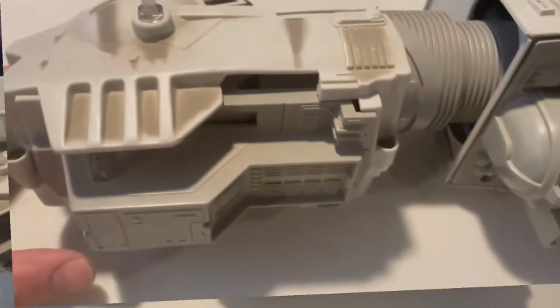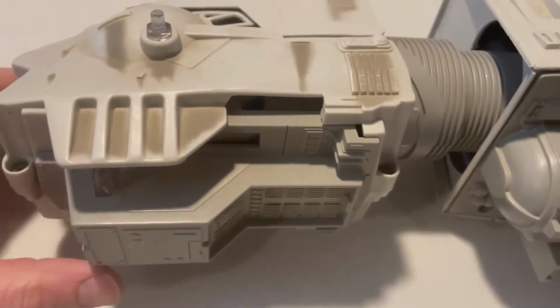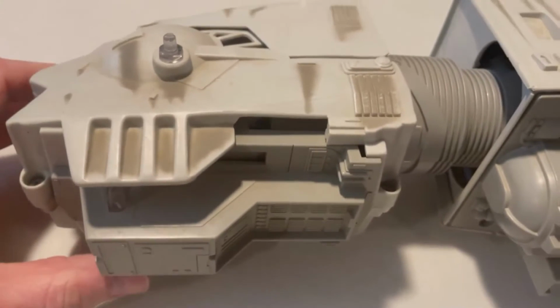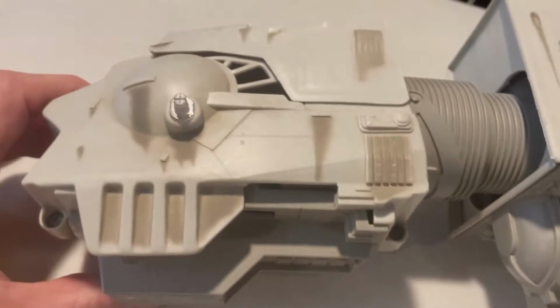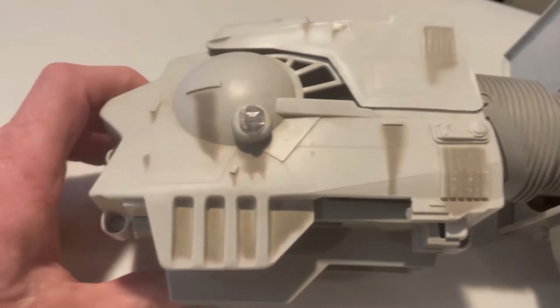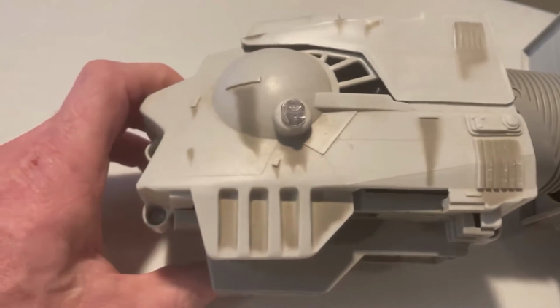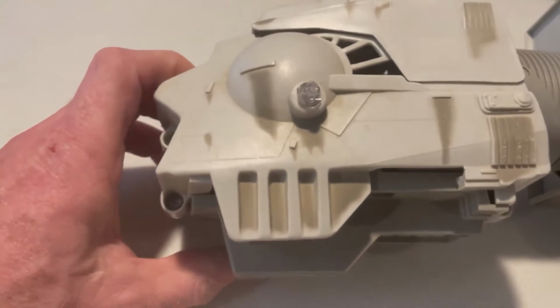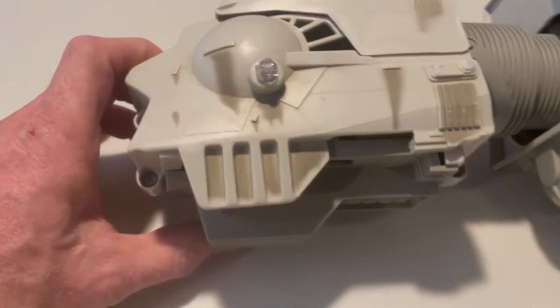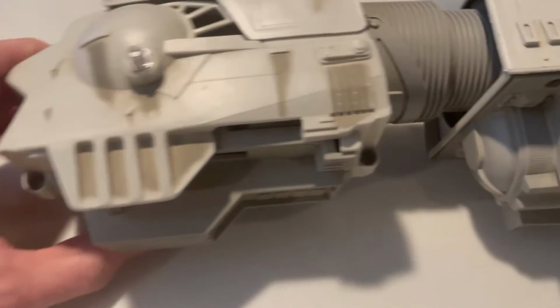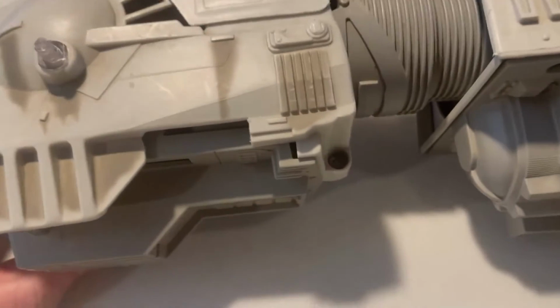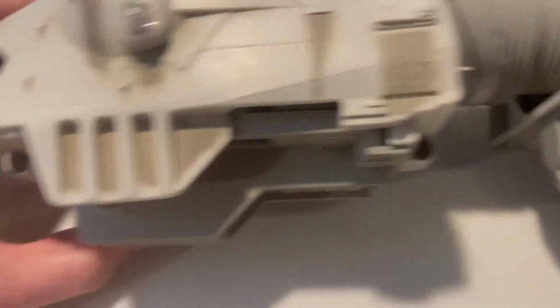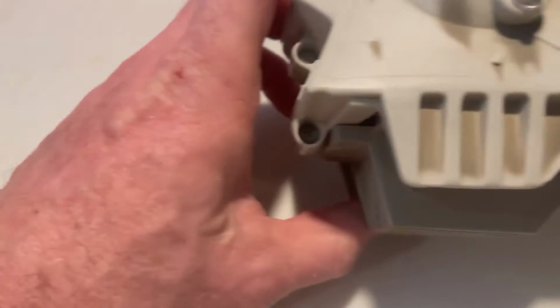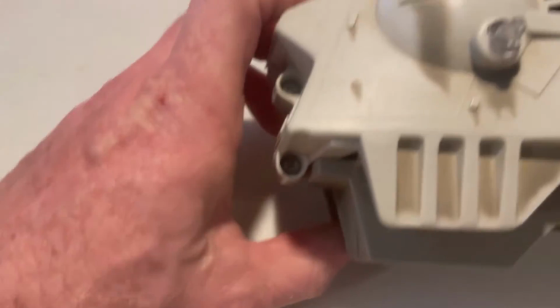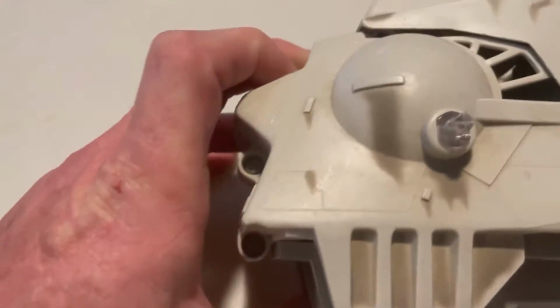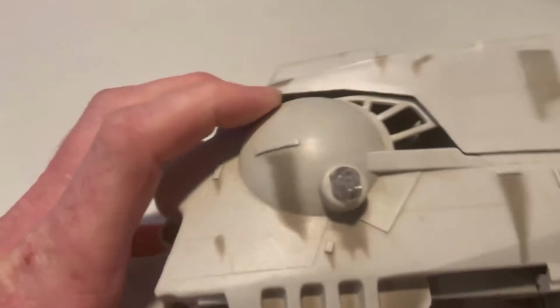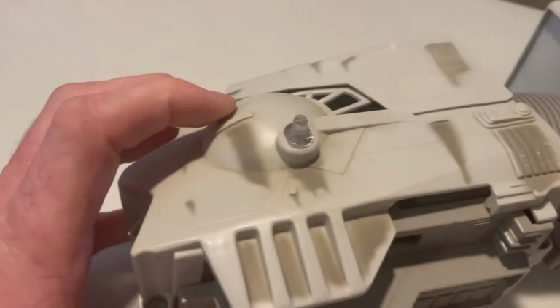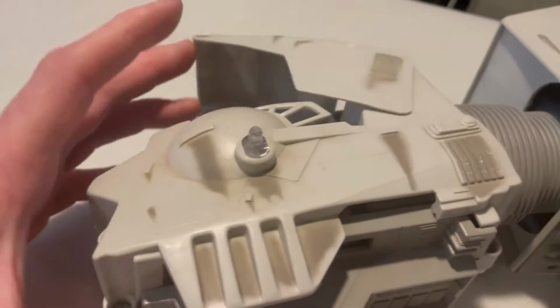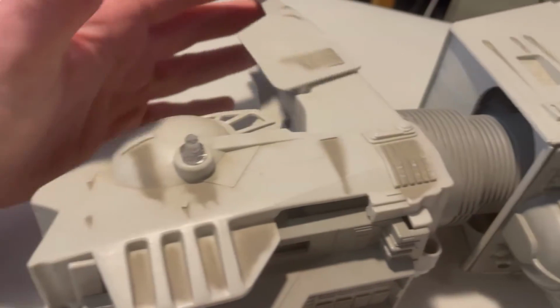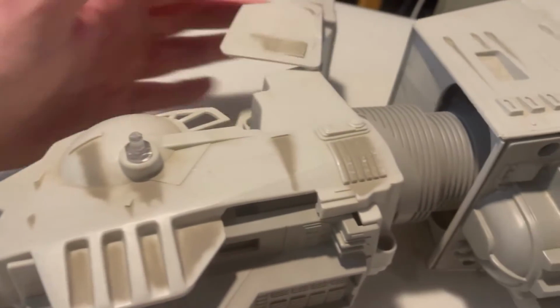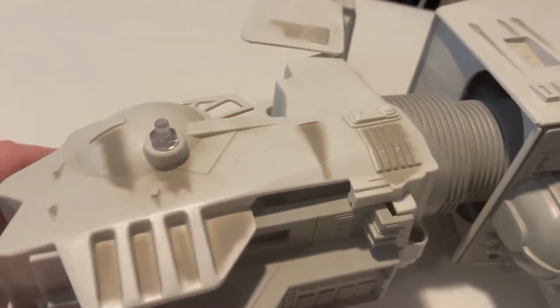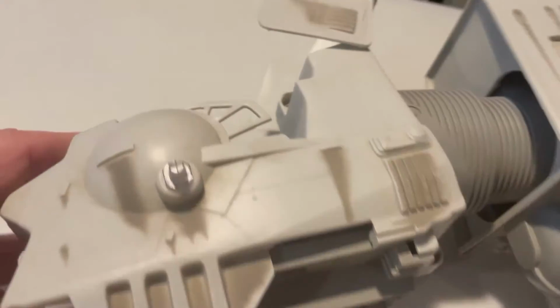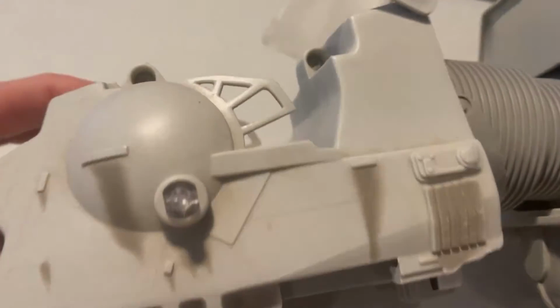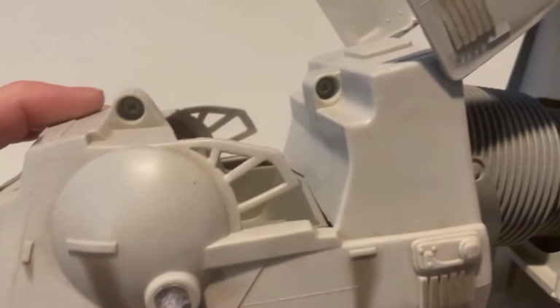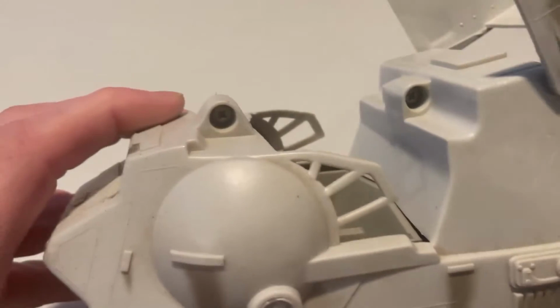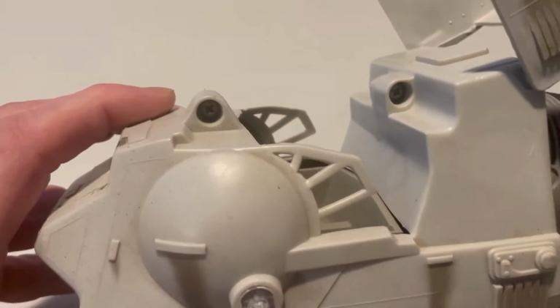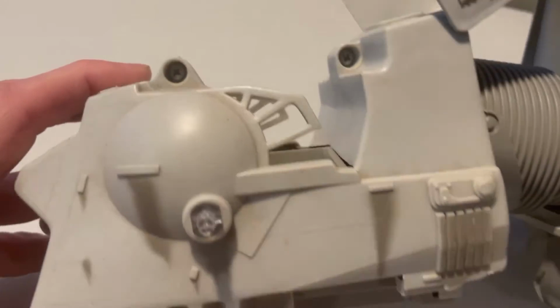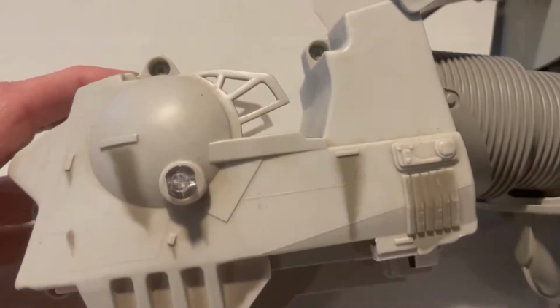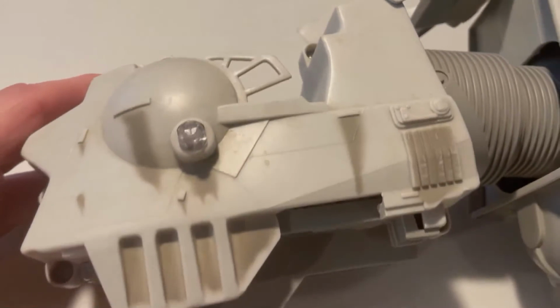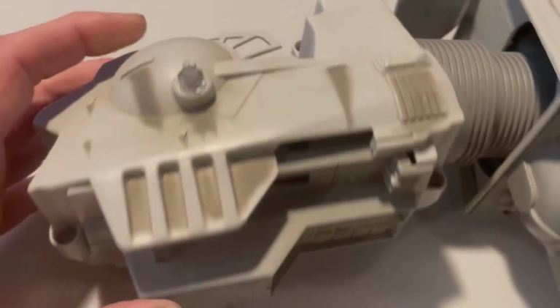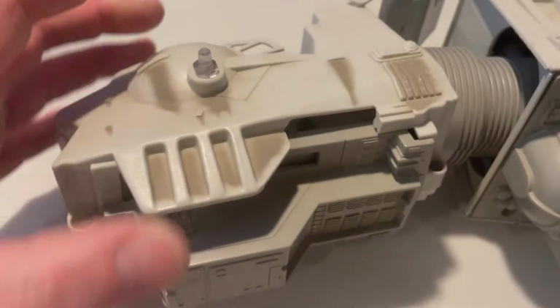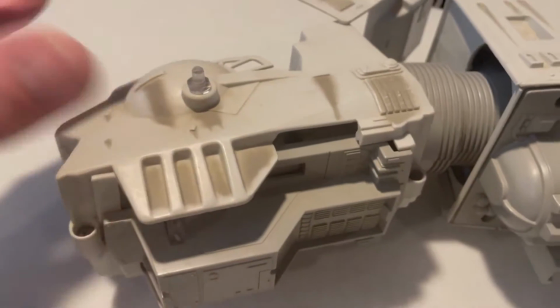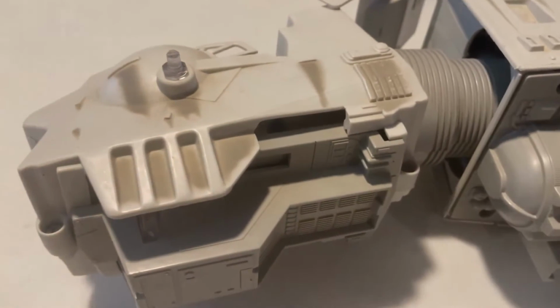Starting with the head, disassembly is fairly straightforward. There are five screws total — and if you tilt this canopy, which I'll take off shortly, you'll find one, two, three, four, five screws that we take out and it'll split this canopy apart.